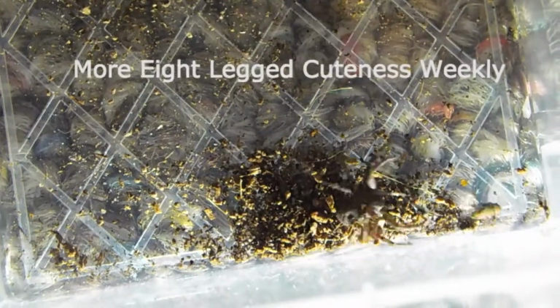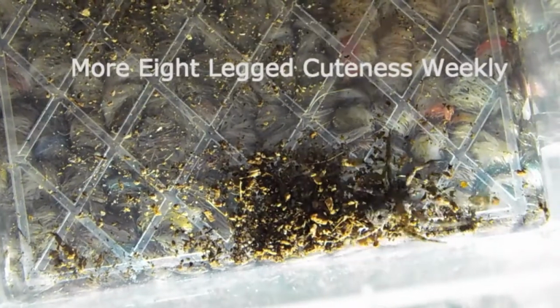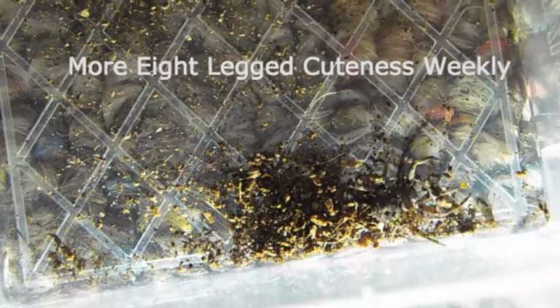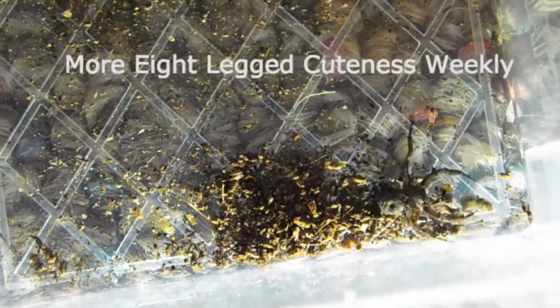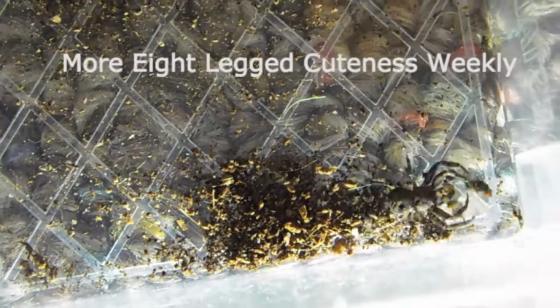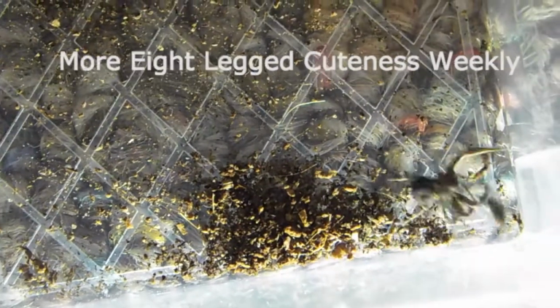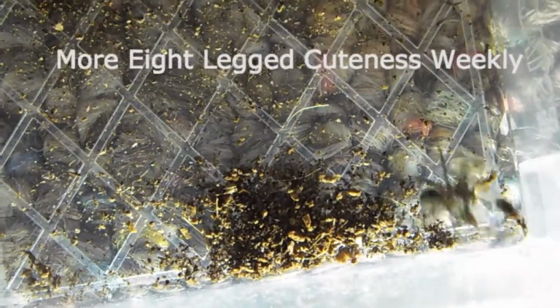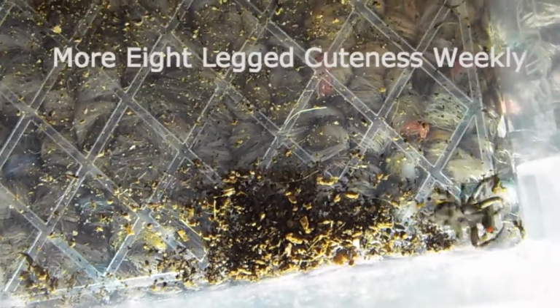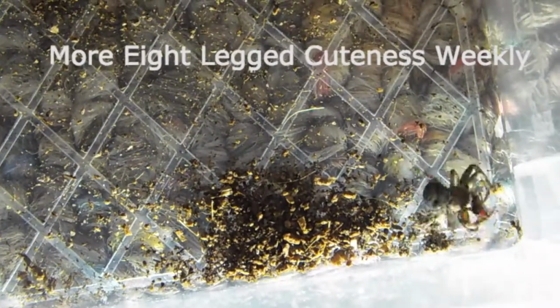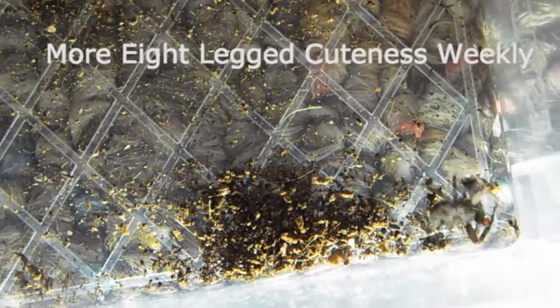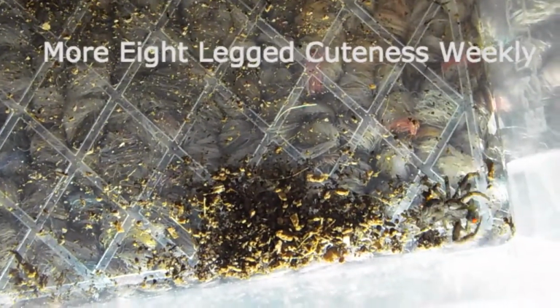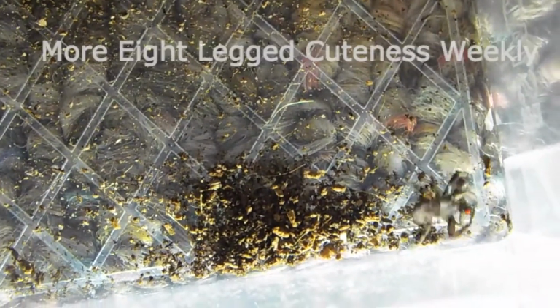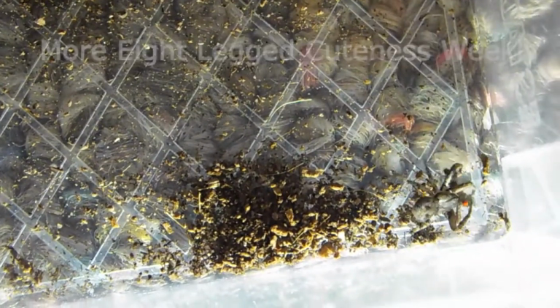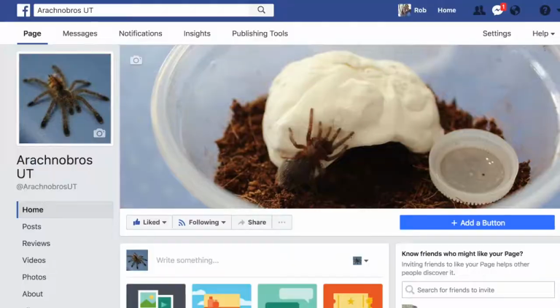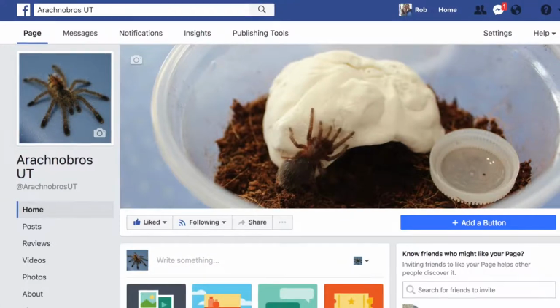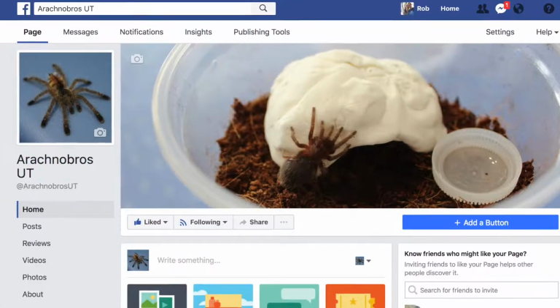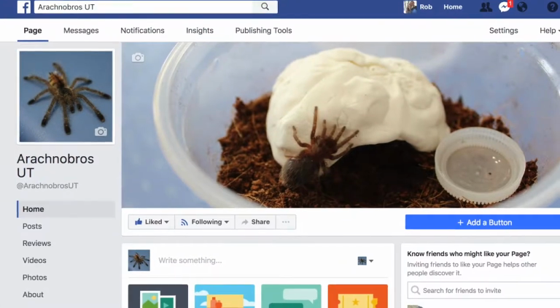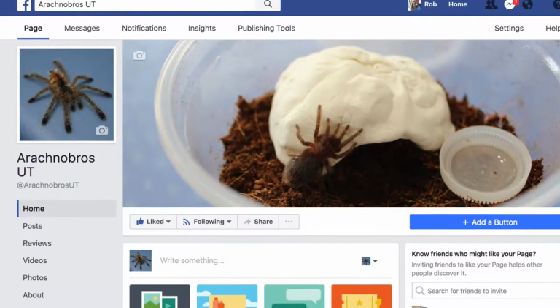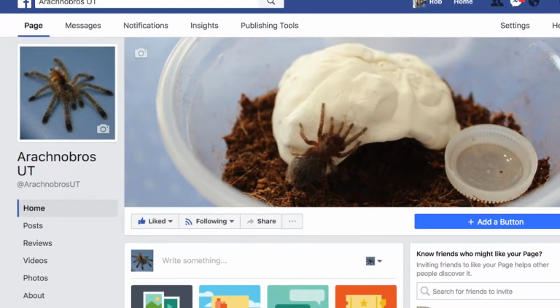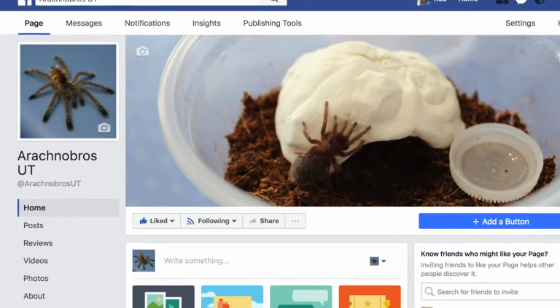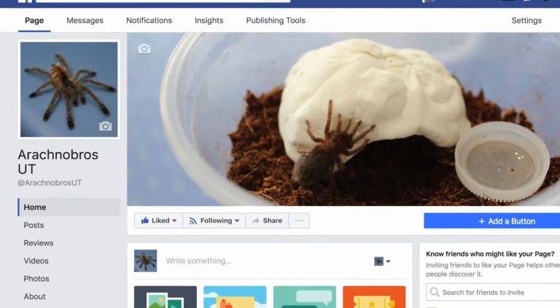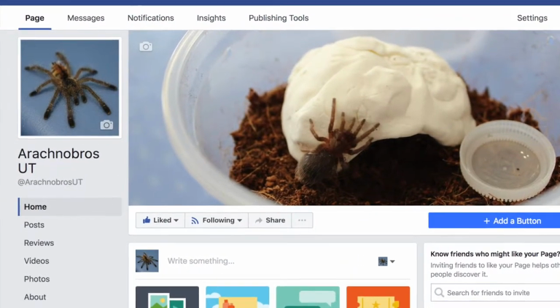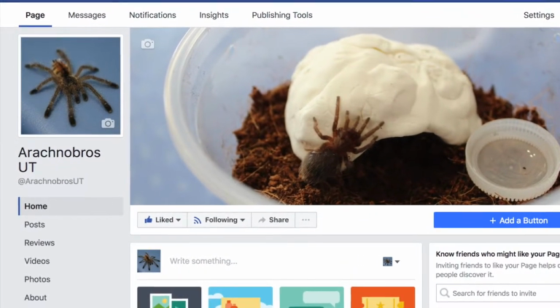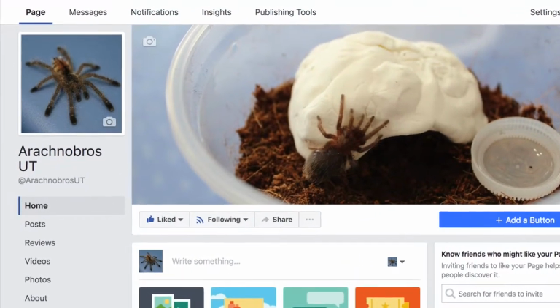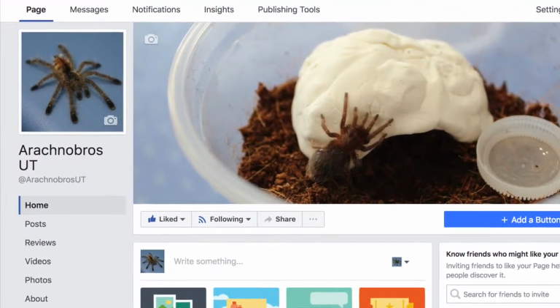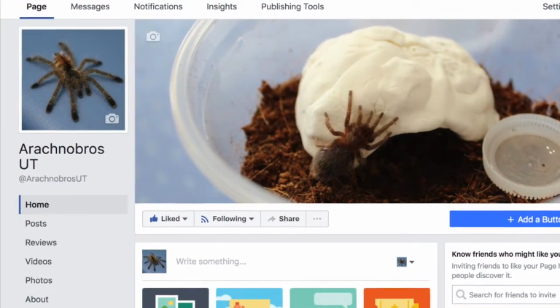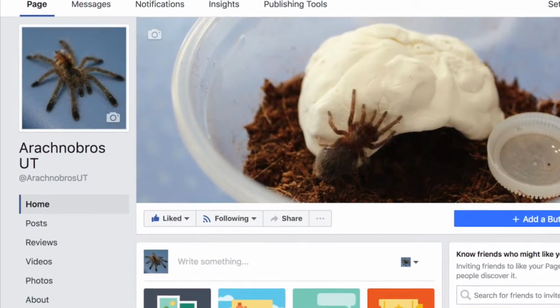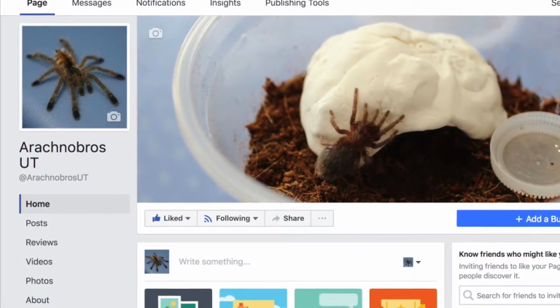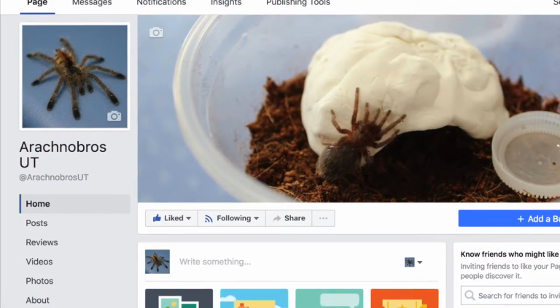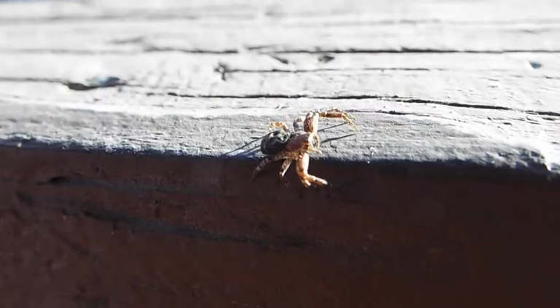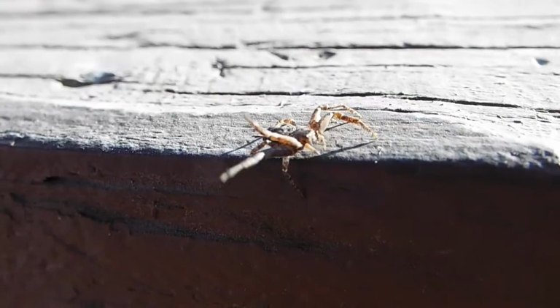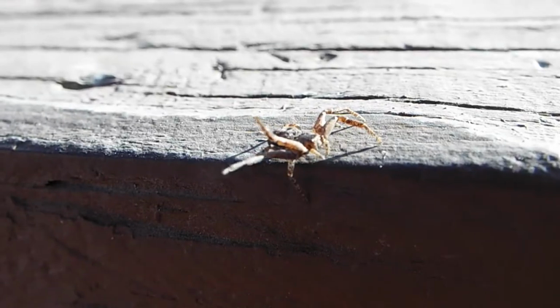Make sure you guys subscribe for more 8-Legged Cuteness Weekly, check out our Facebook if you haven't already. Thank you guys so much for watching, and have a great day. Bye!